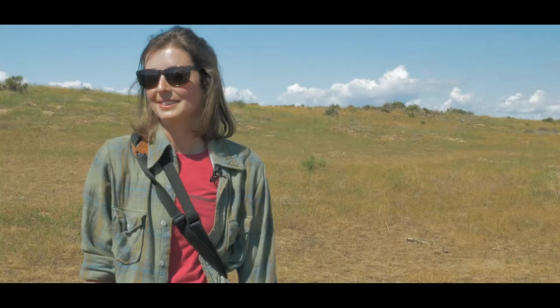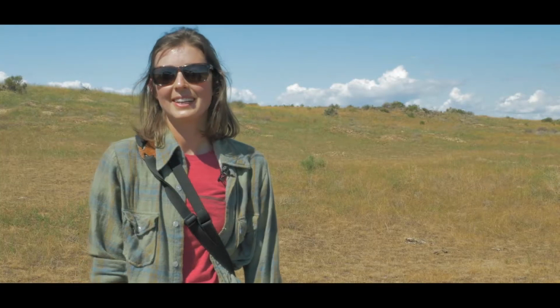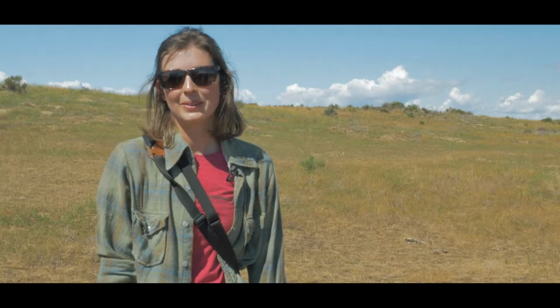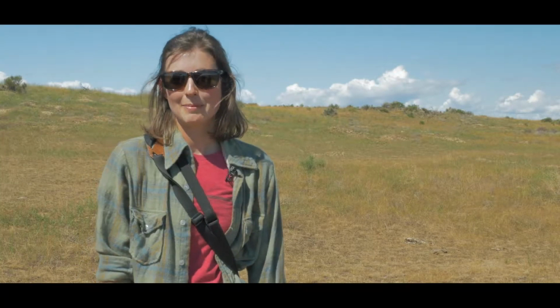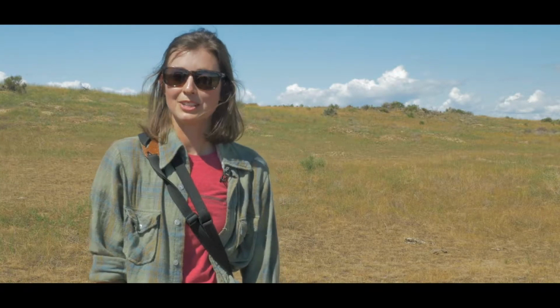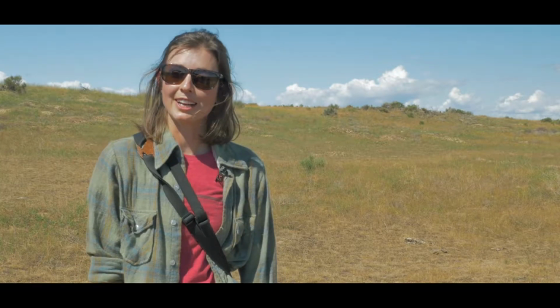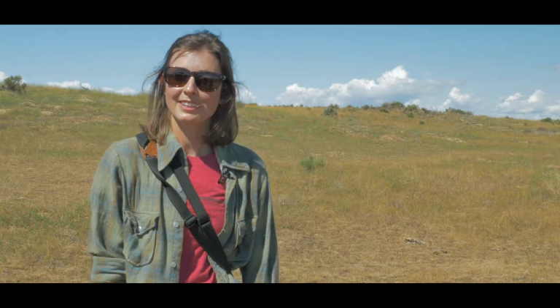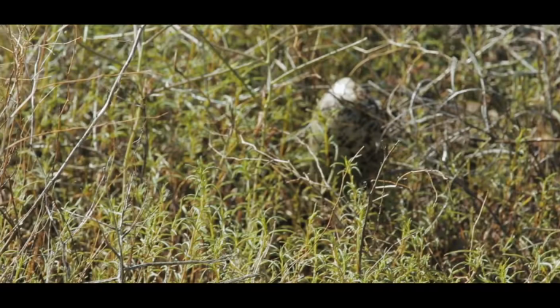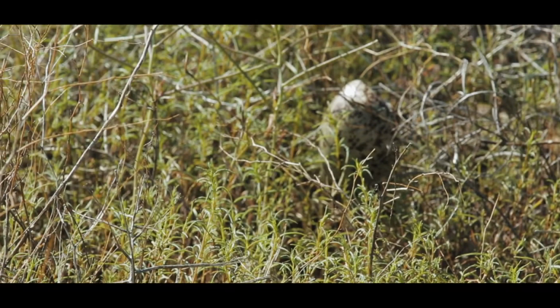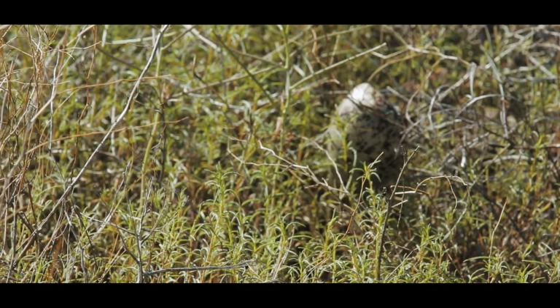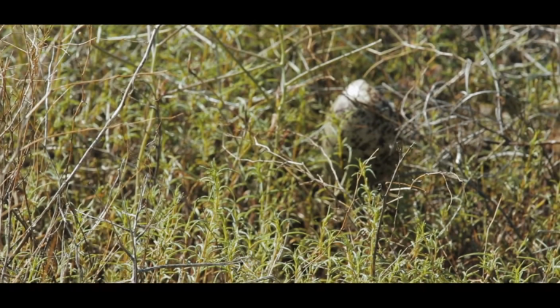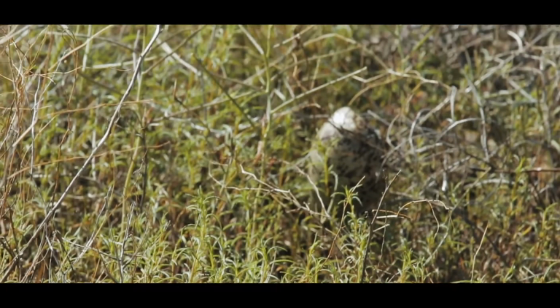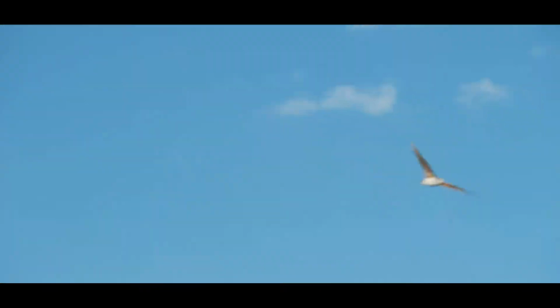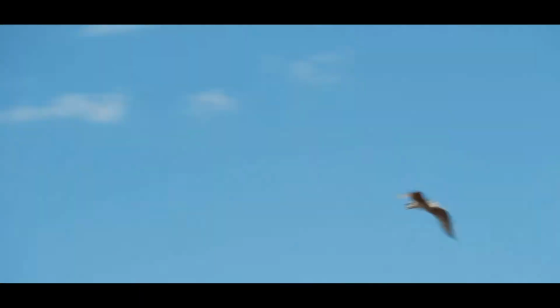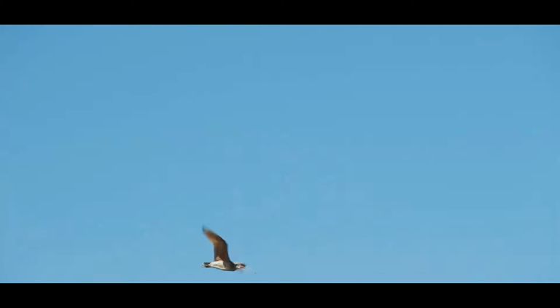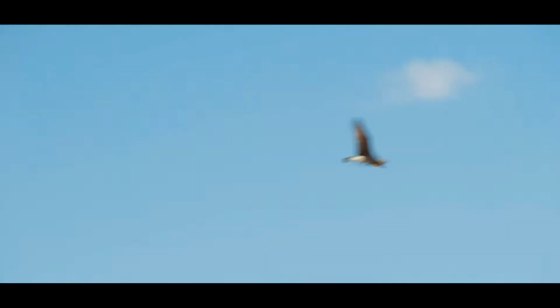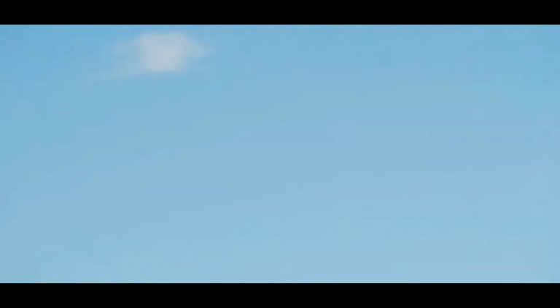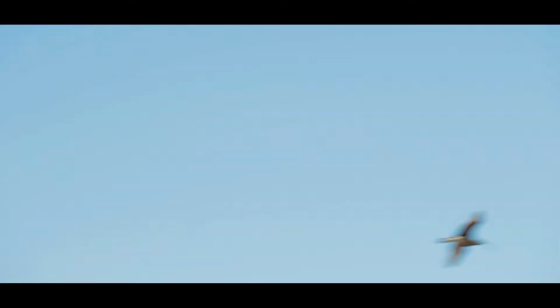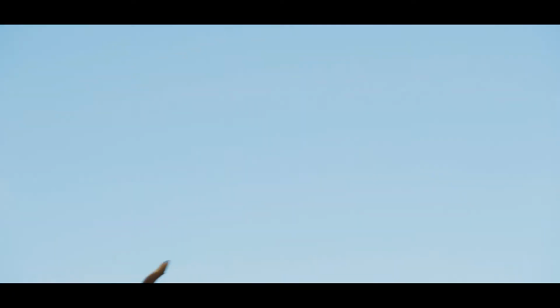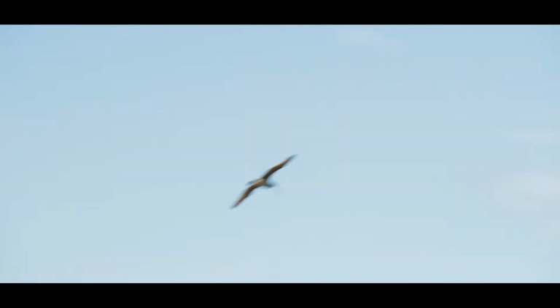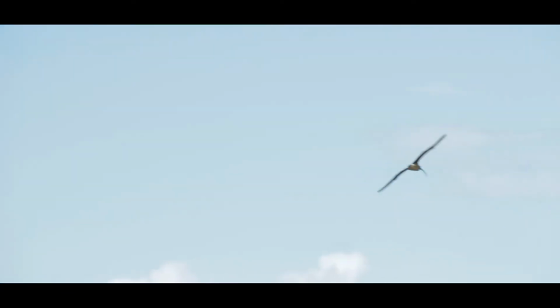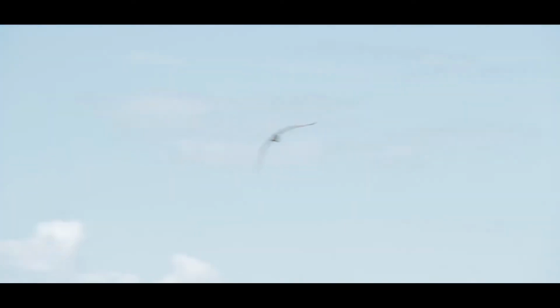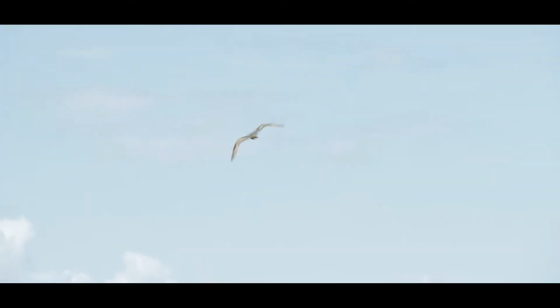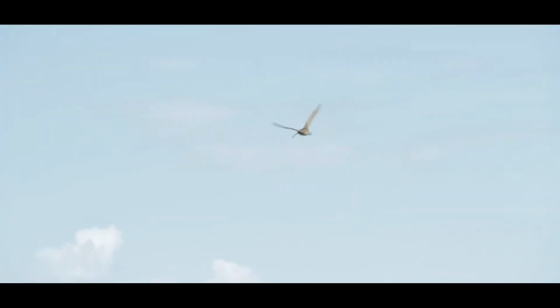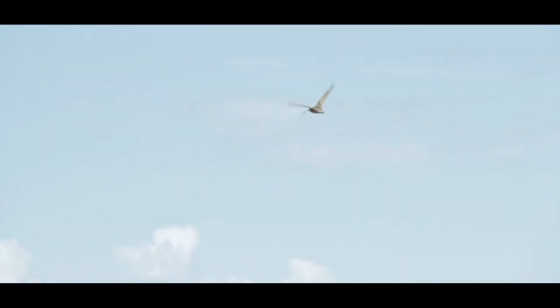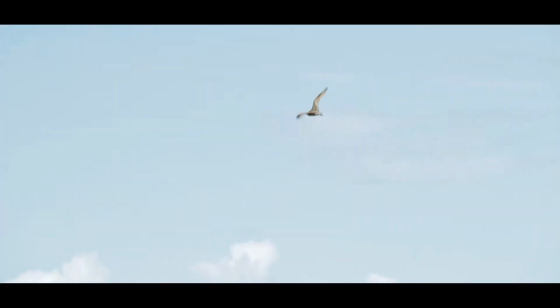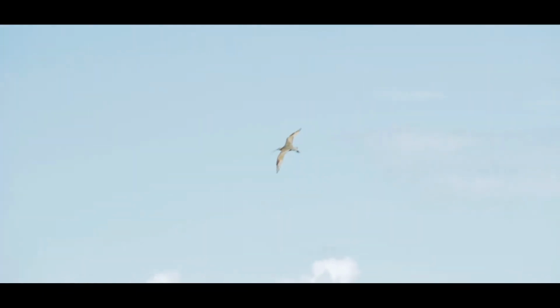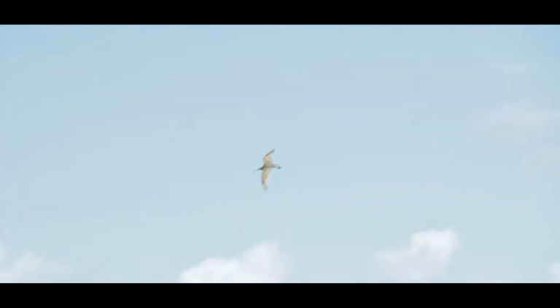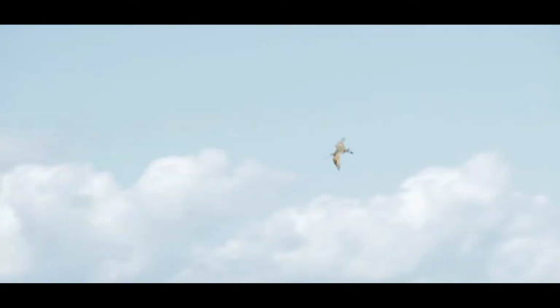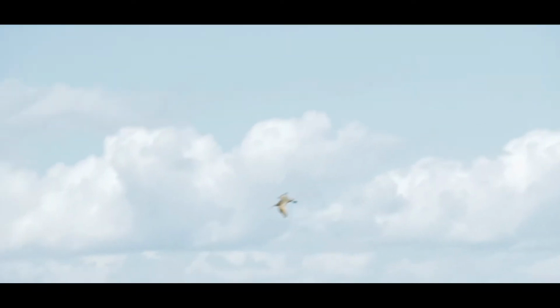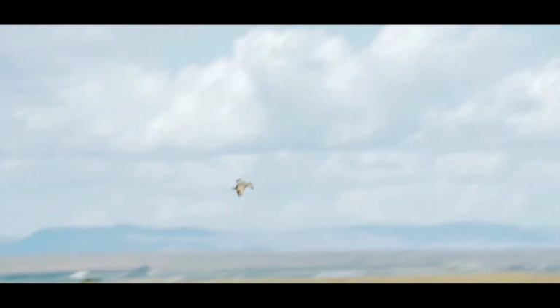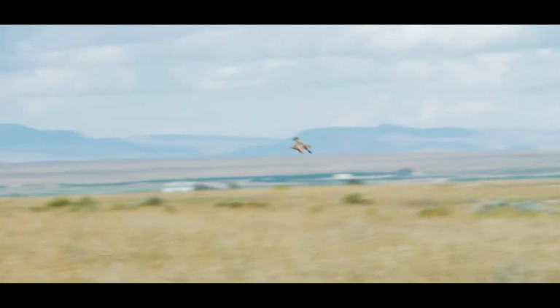Today we came out to check a nest that was due to hatch a few days ago, and when we approached it the male was already alarm-calling, which is a pretty good indication that they have chicks on the ground.